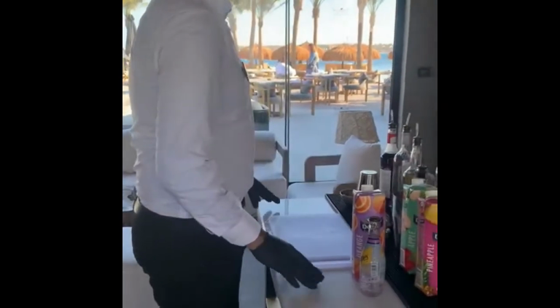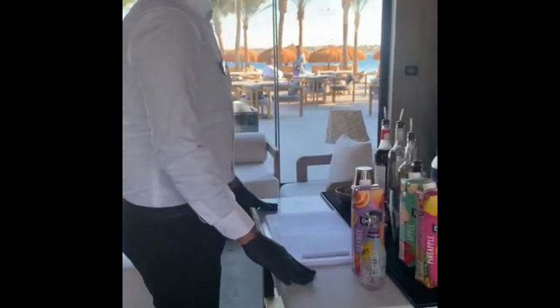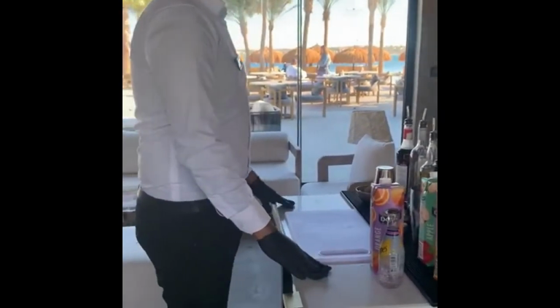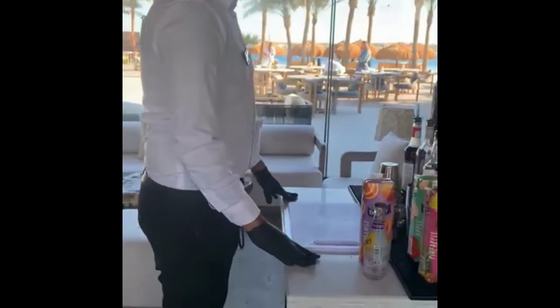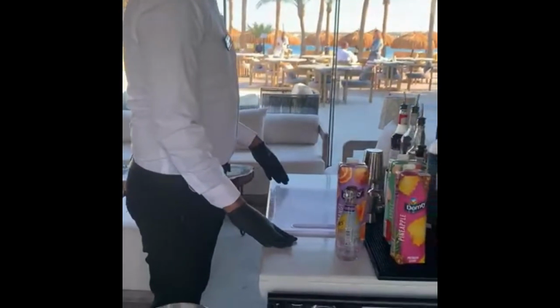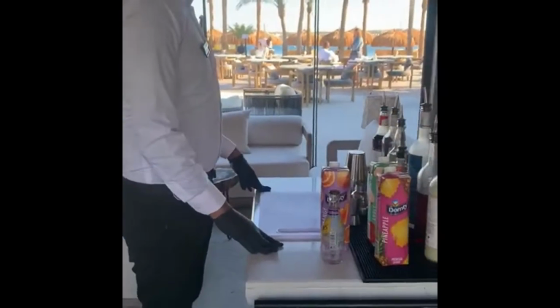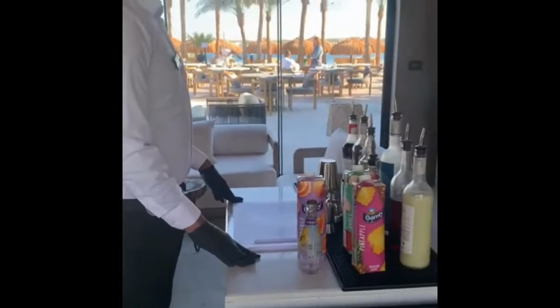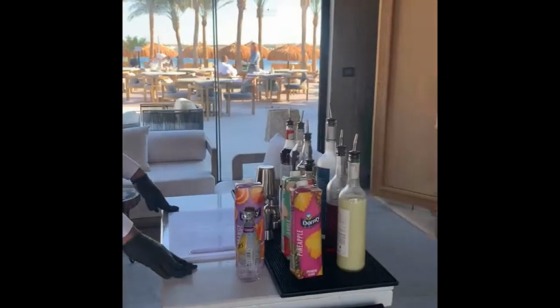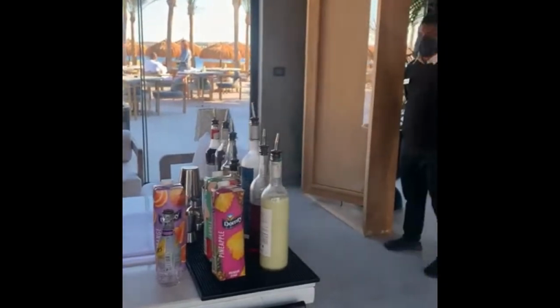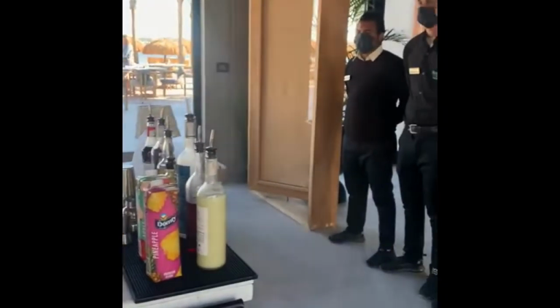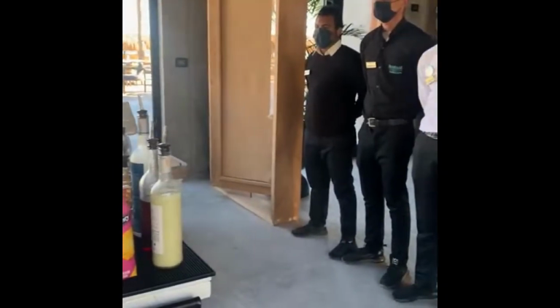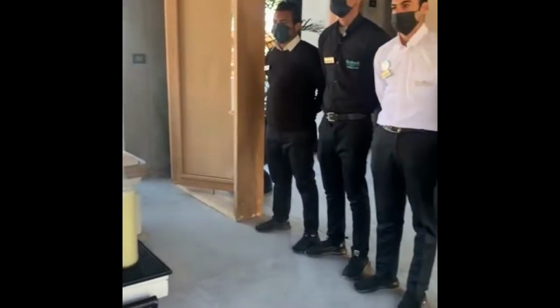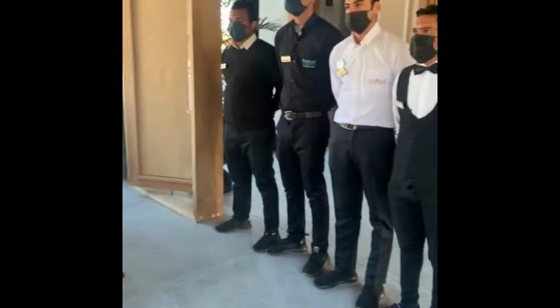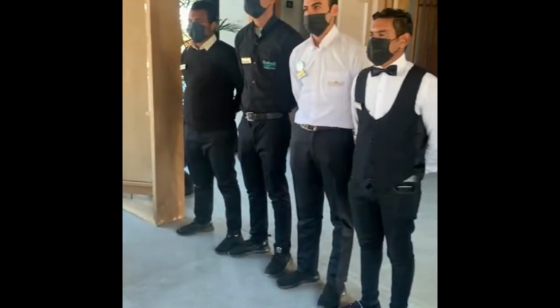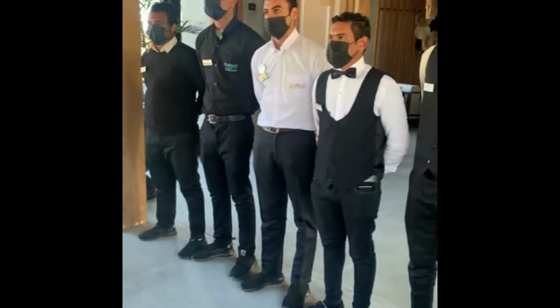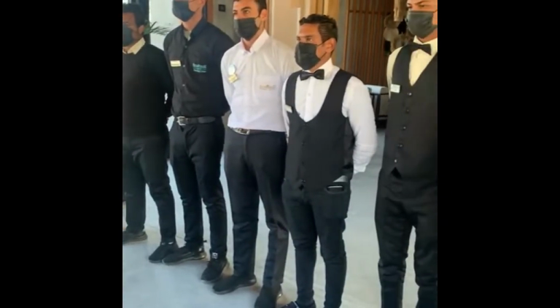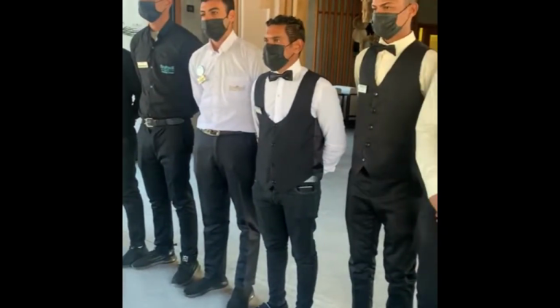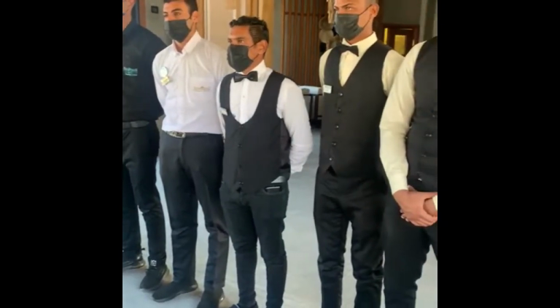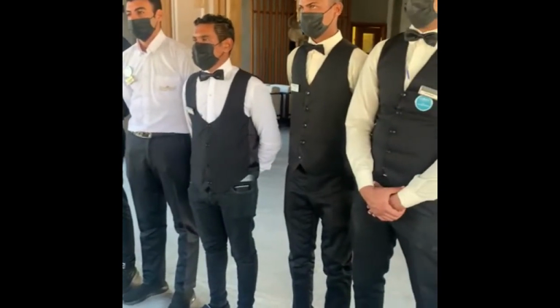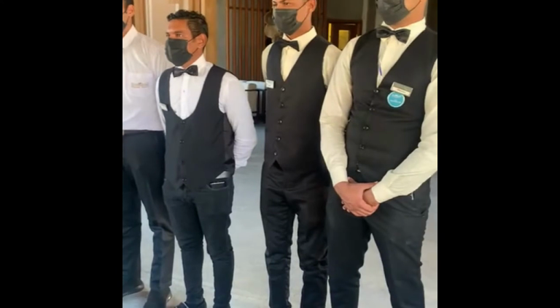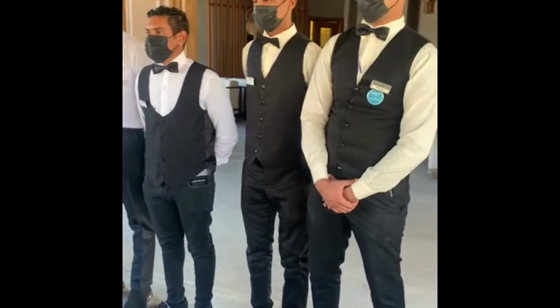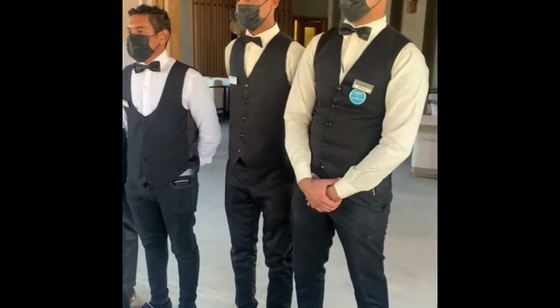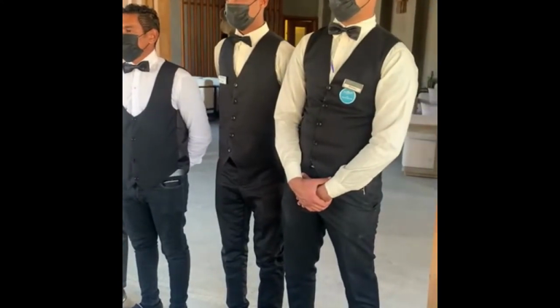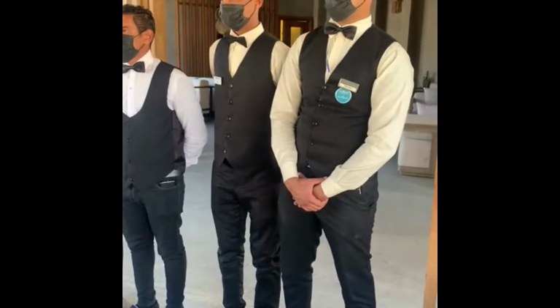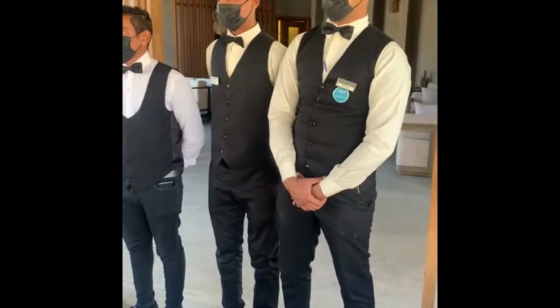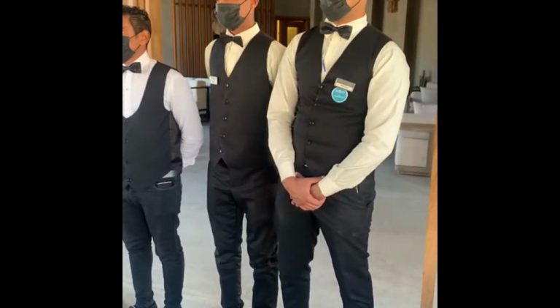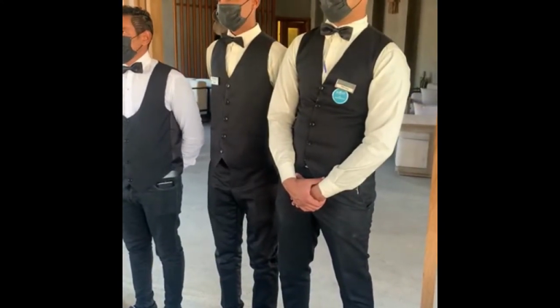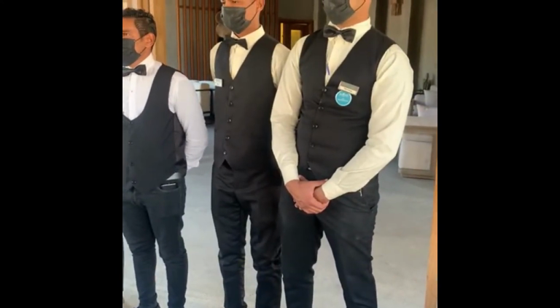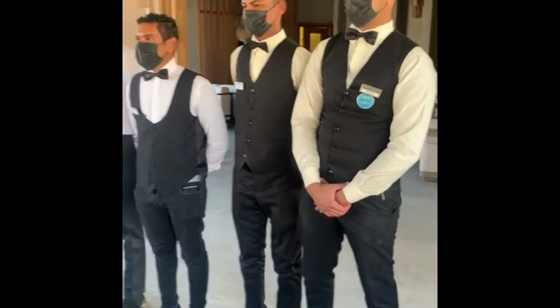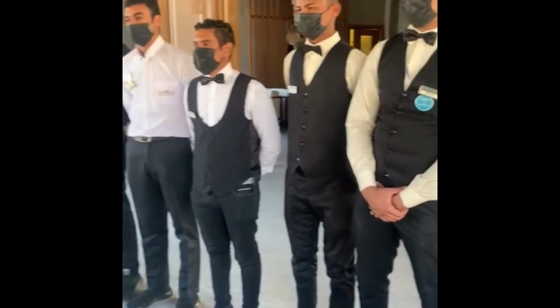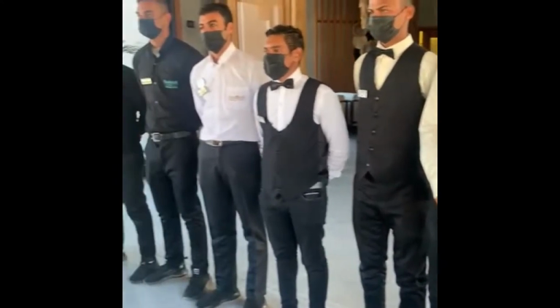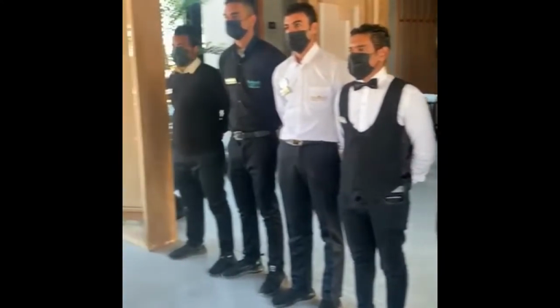Good afternoon guys. Today we have training for the Rico cocktail. We have to follow the standard of cocktail, which contains ingredients, glass, recipe, measuring, and mixing or building. Today we have the Rico cocktail.